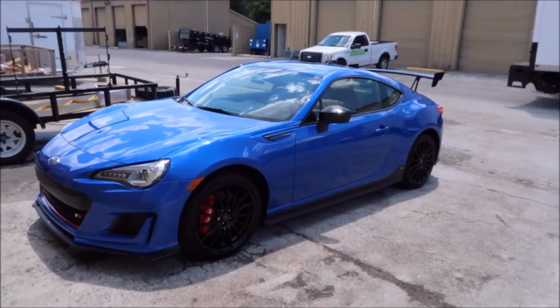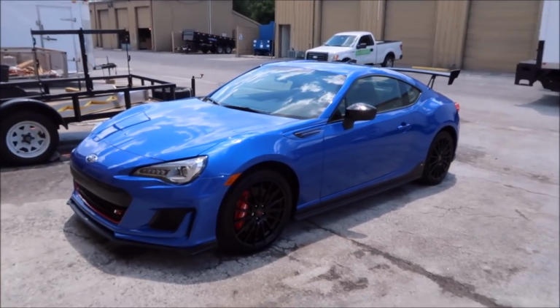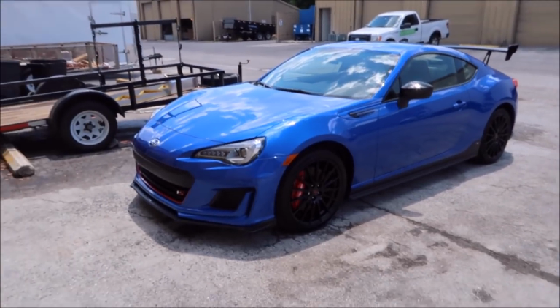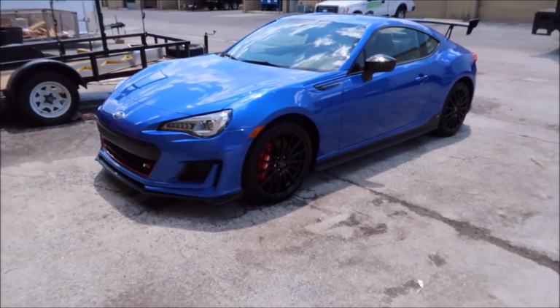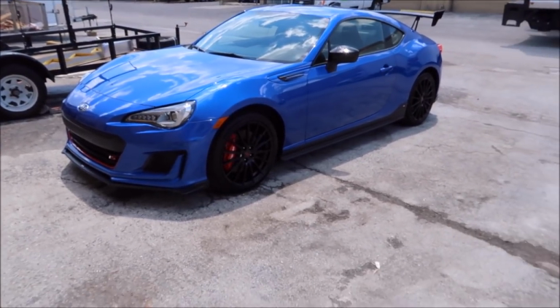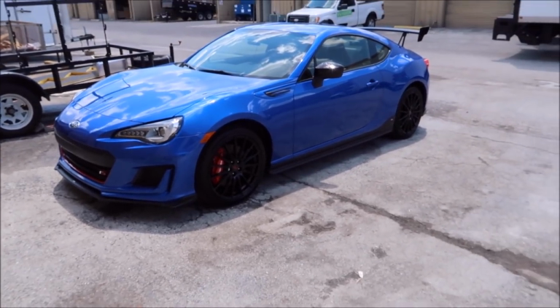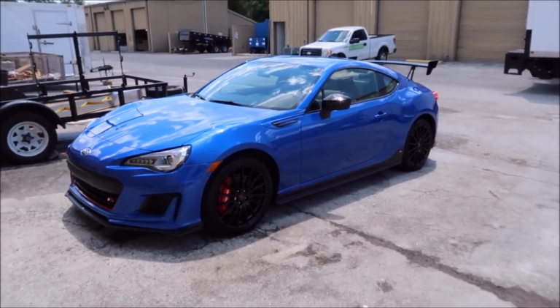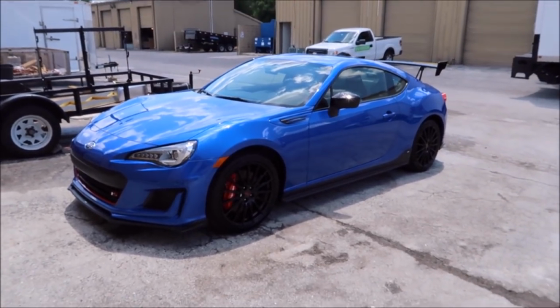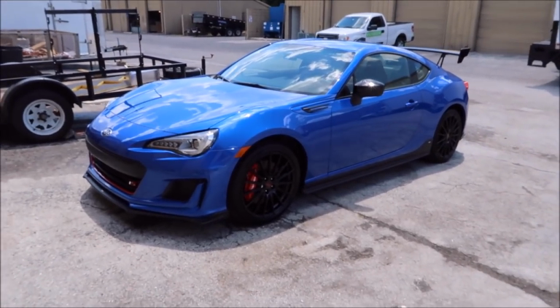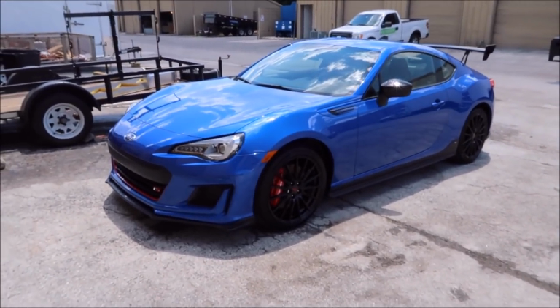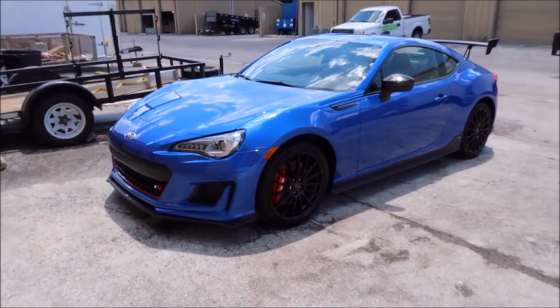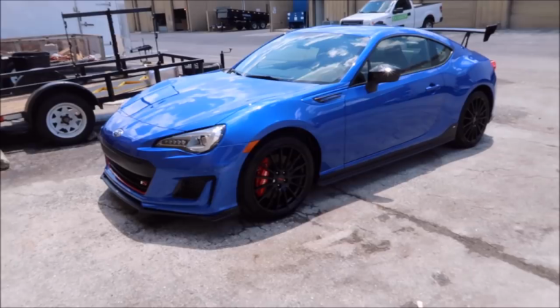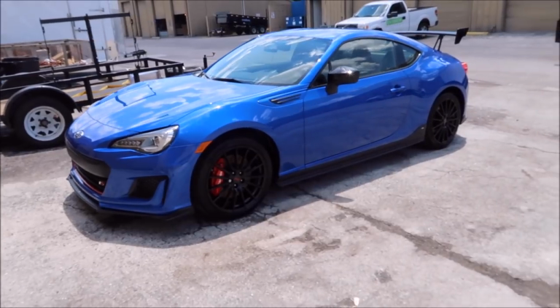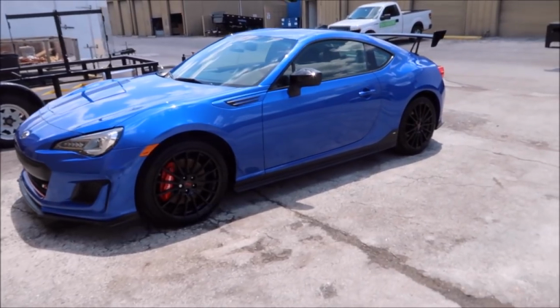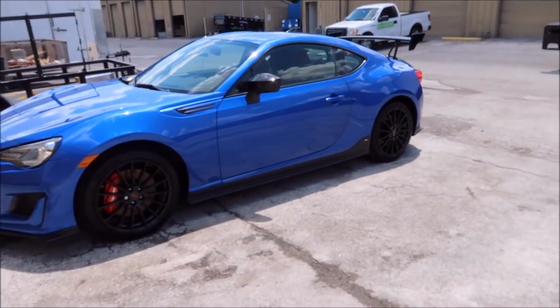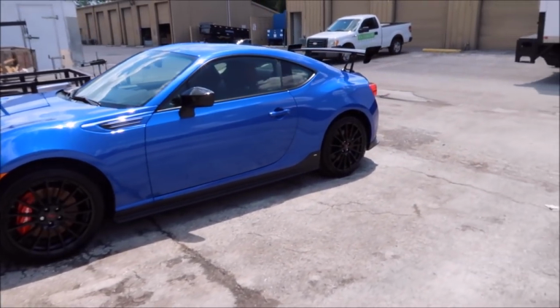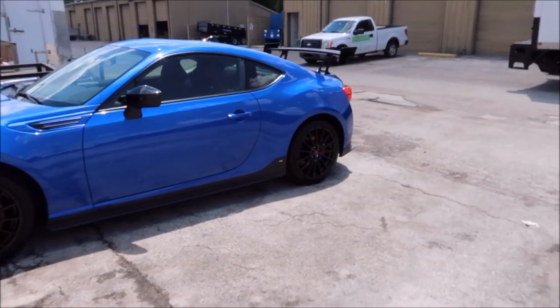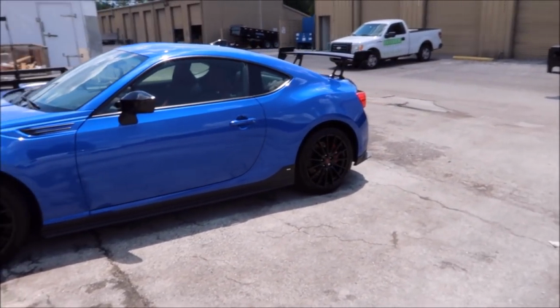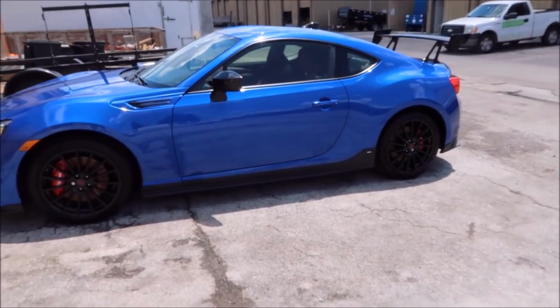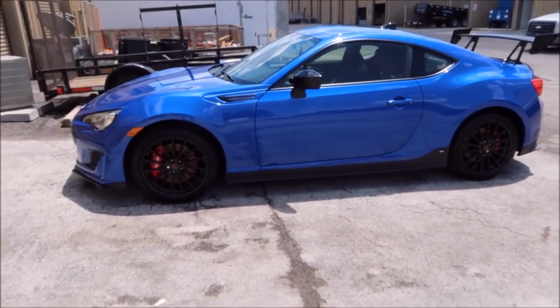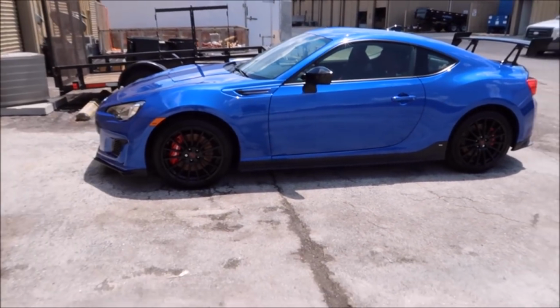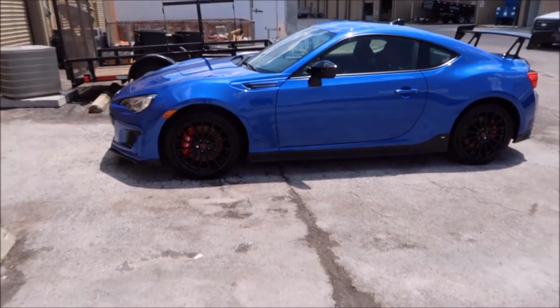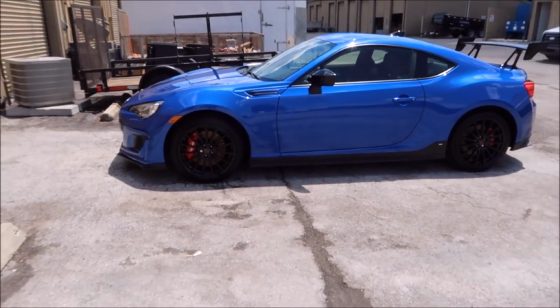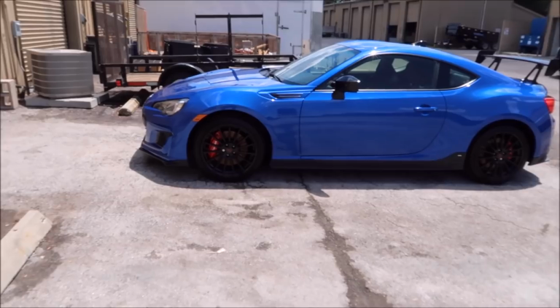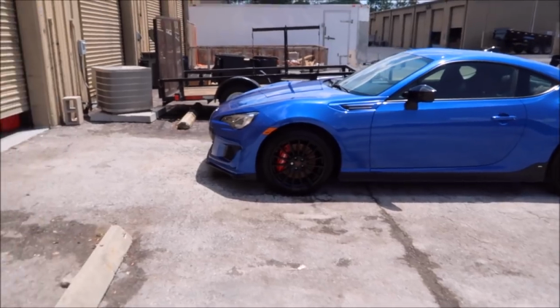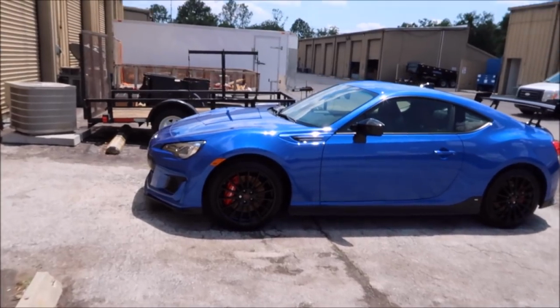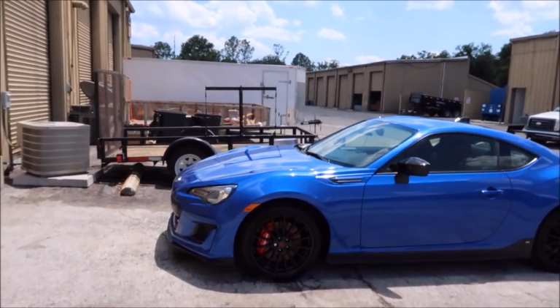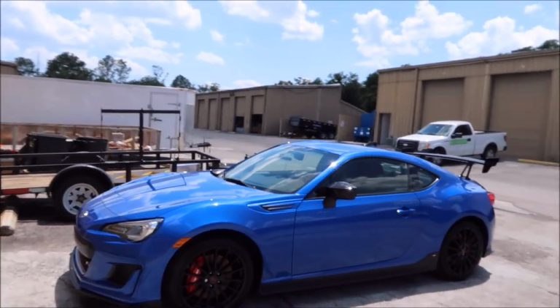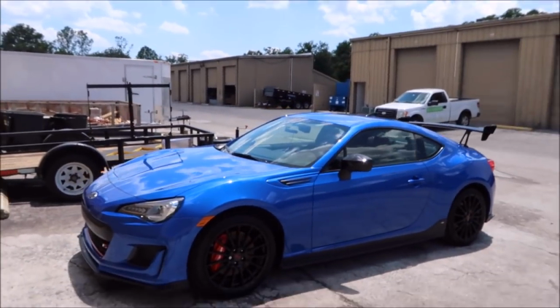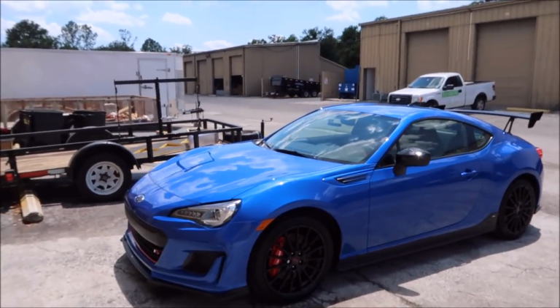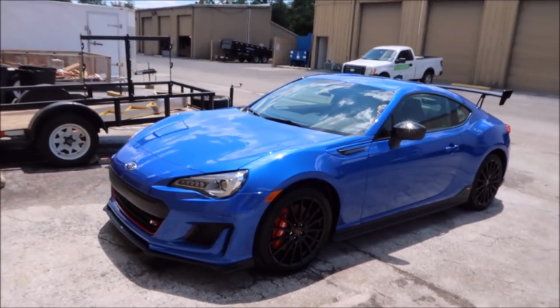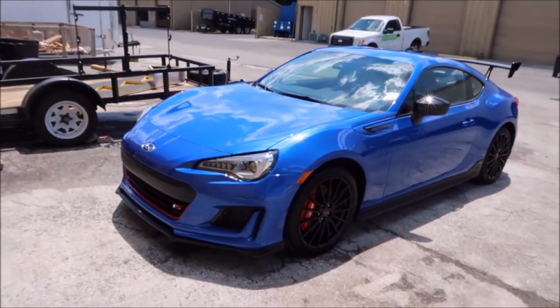2018 Subaru BRZ TS with the STI upgrades, looking amazing after the Force Field Pro 5 Plus application.